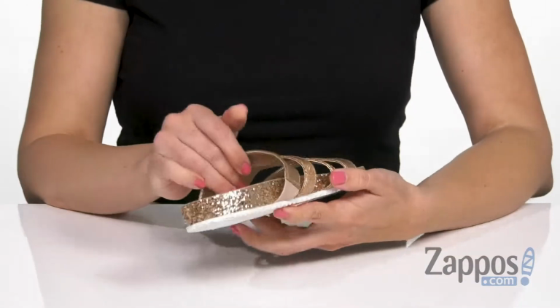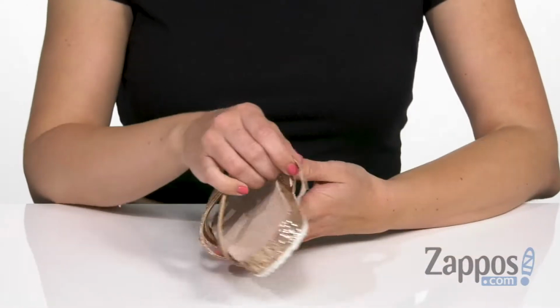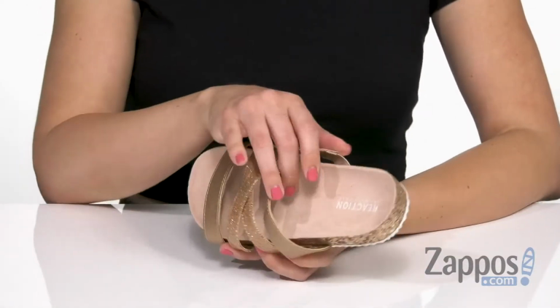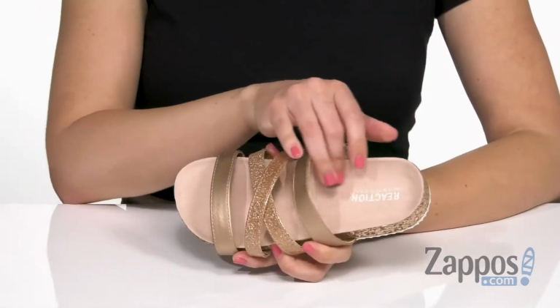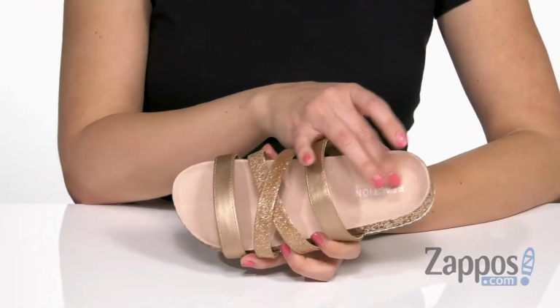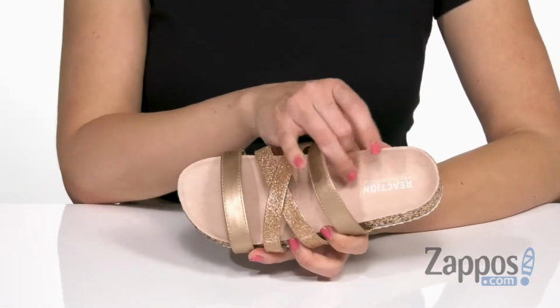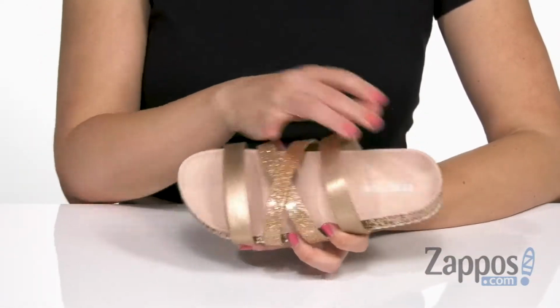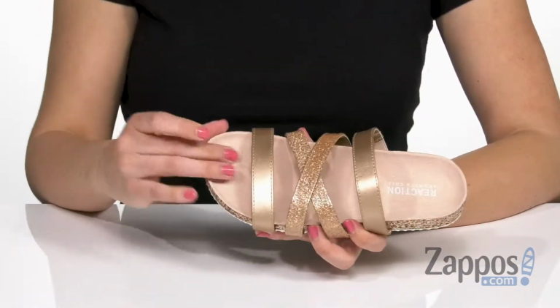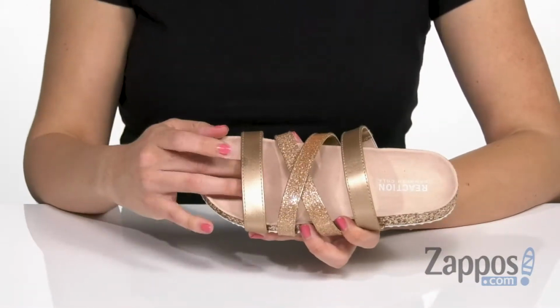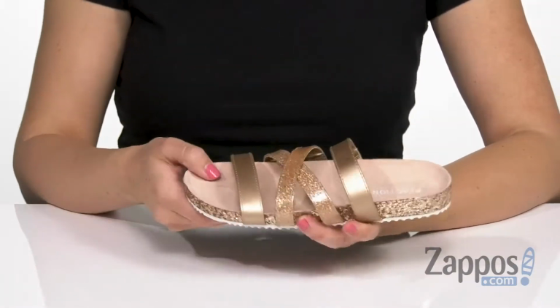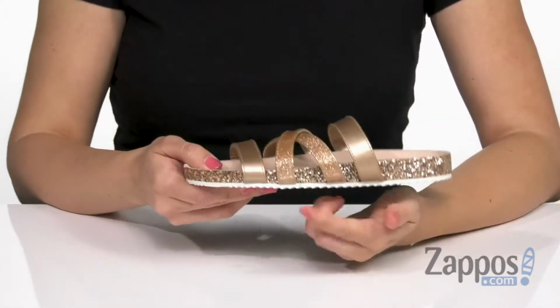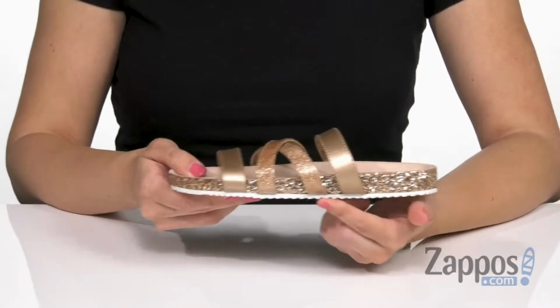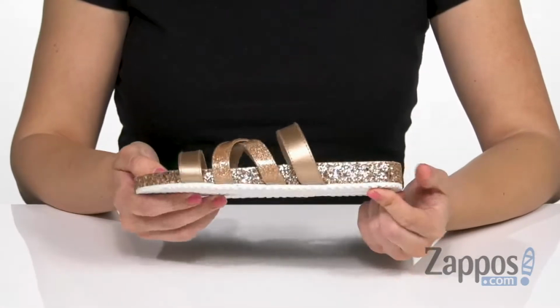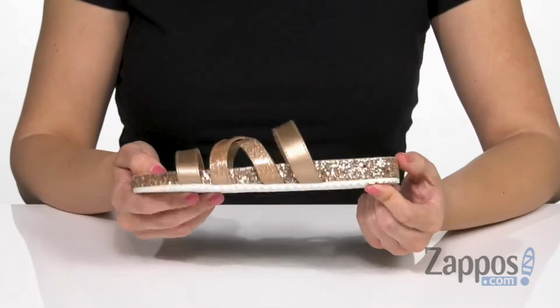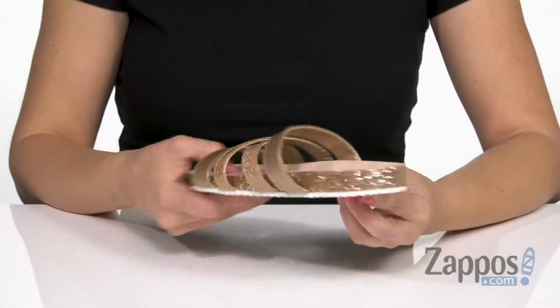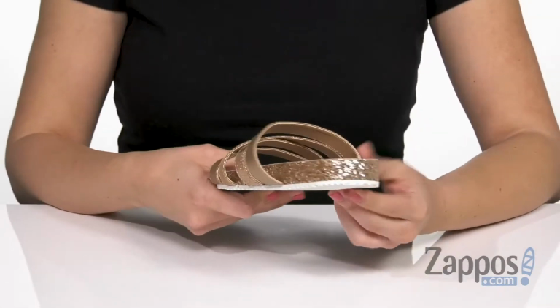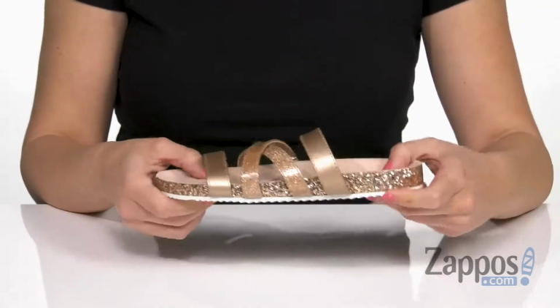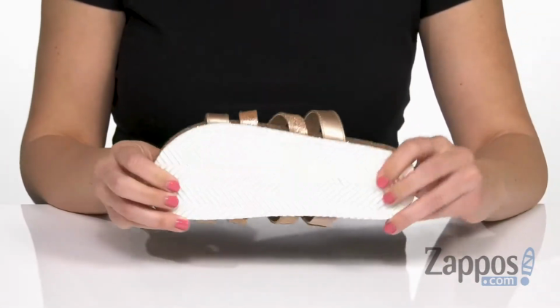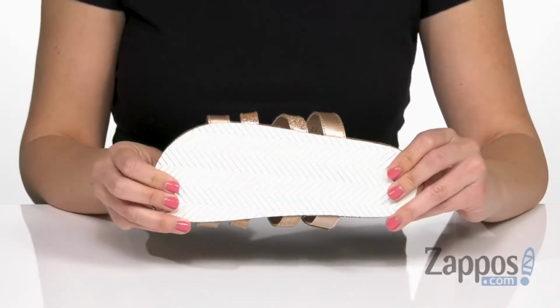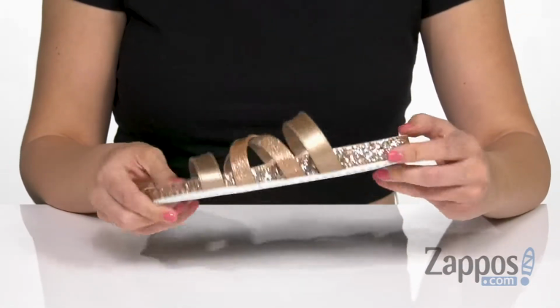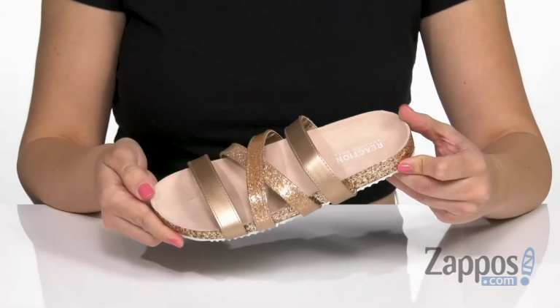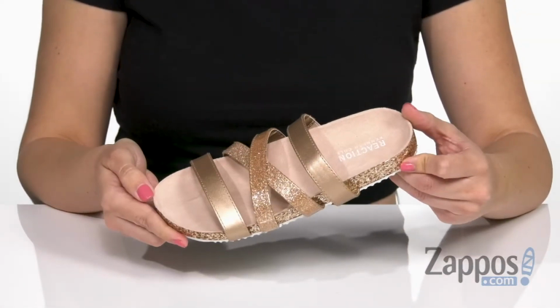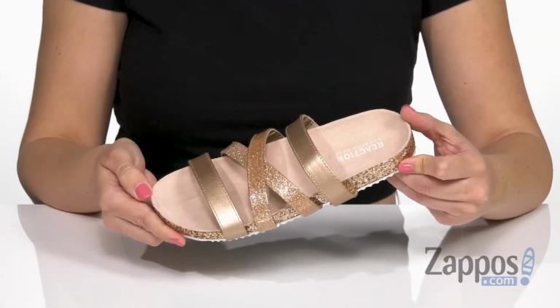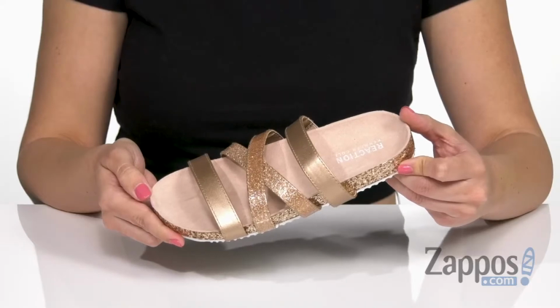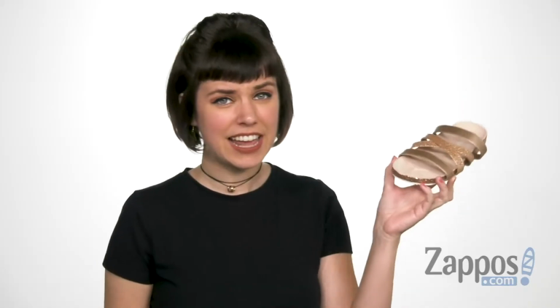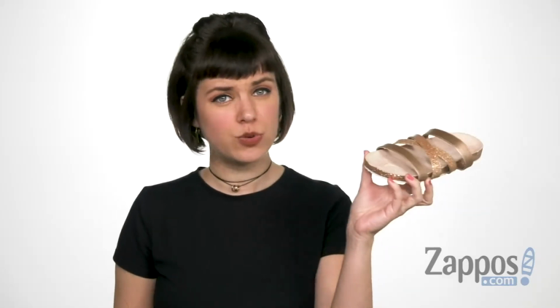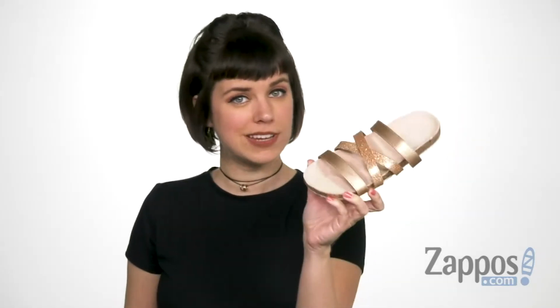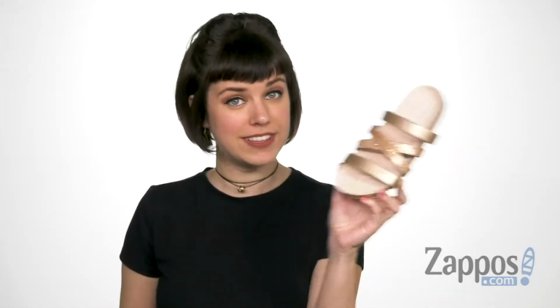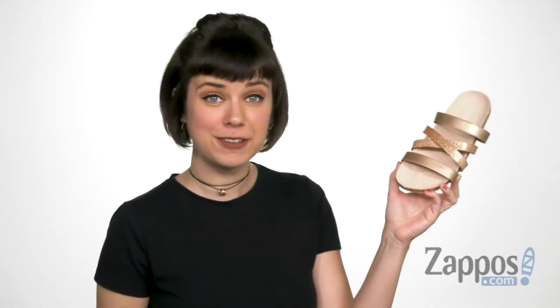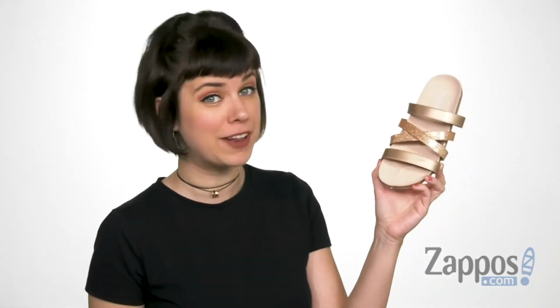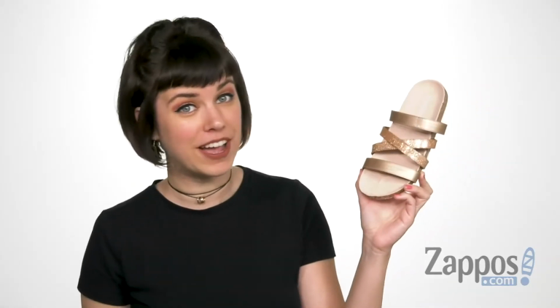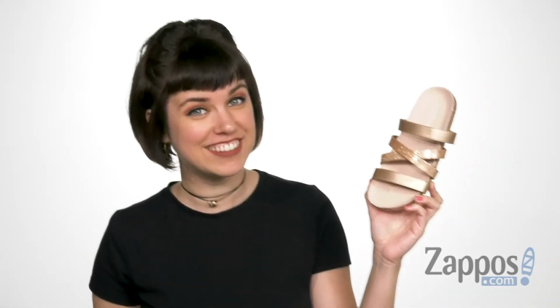Inside's nice and soft. I've also got a man-made footbed that's got some really great shape to it. I'm loving the midsole — lots of sparkle with that — and the bottom is a man-made outsole. Slide into cool style with these sandals from Kenneth Cole Reaction Kids.